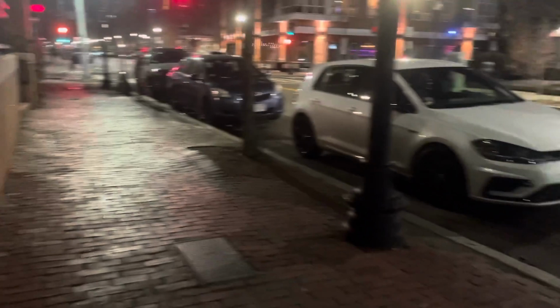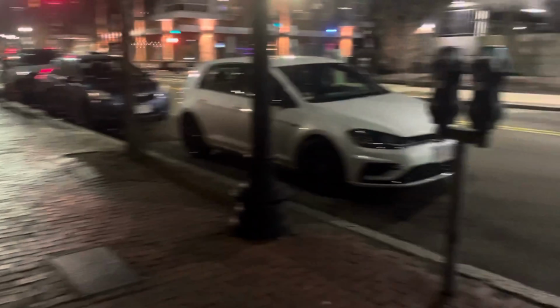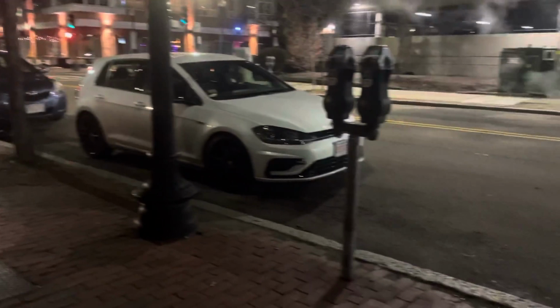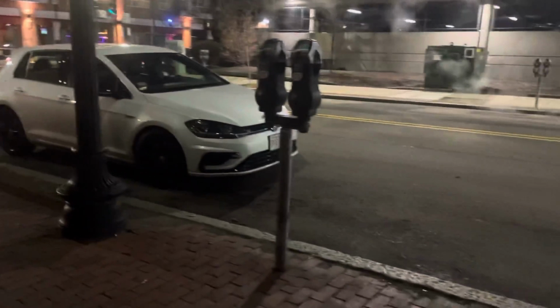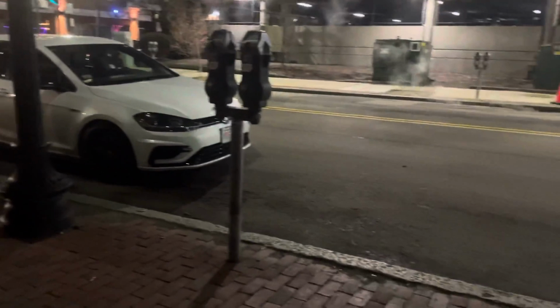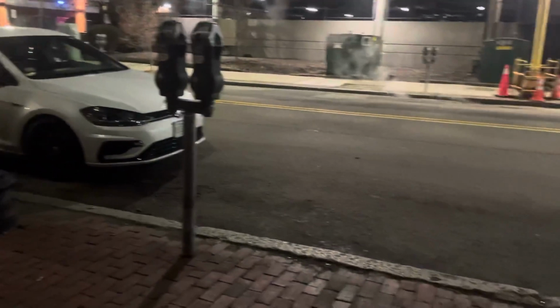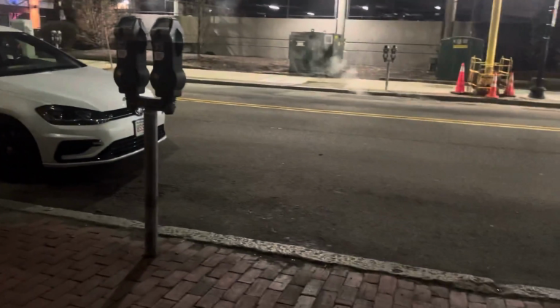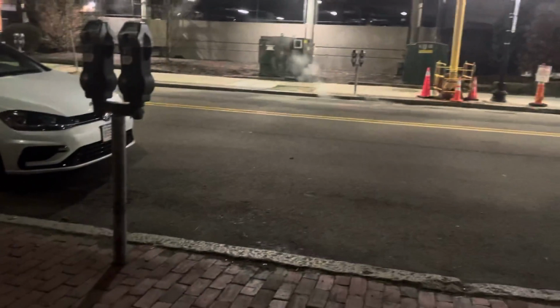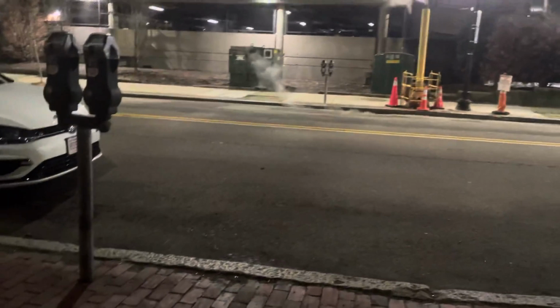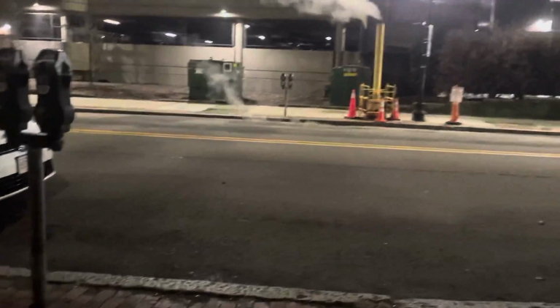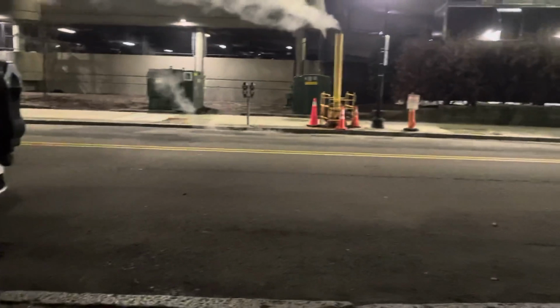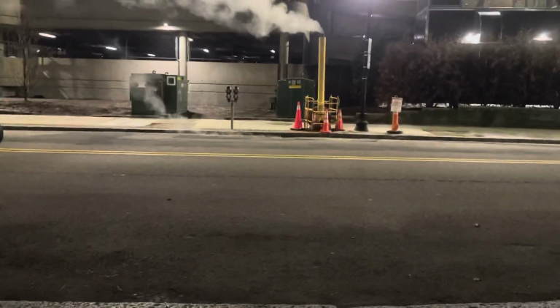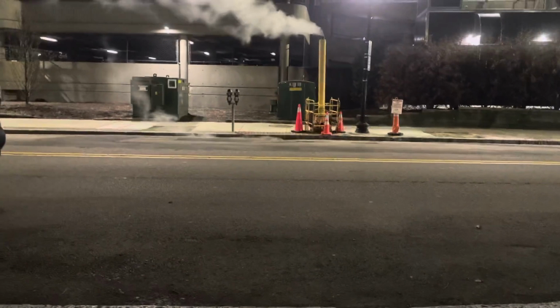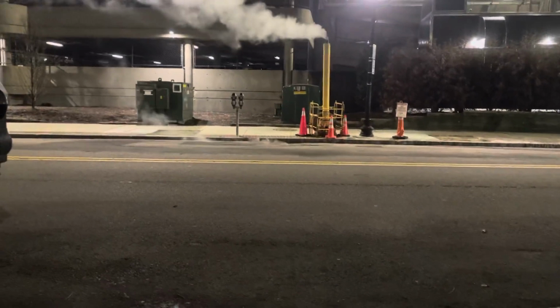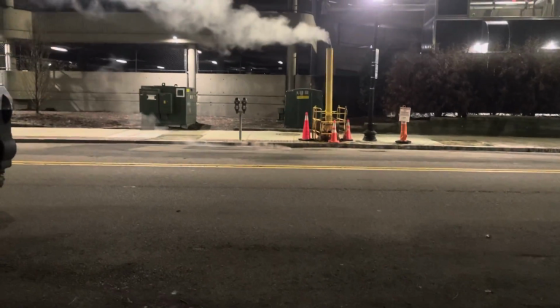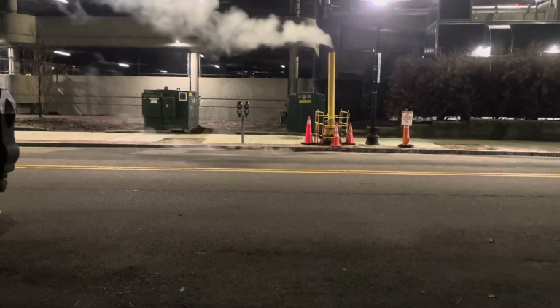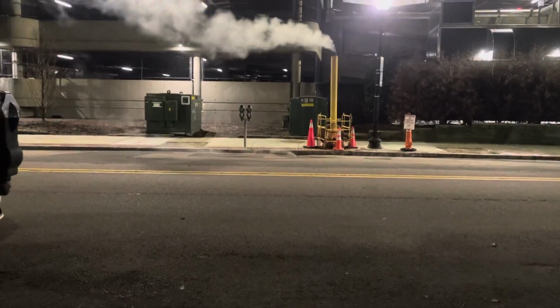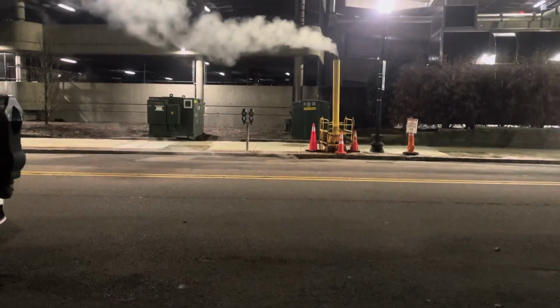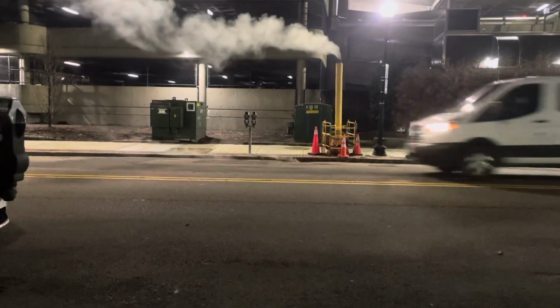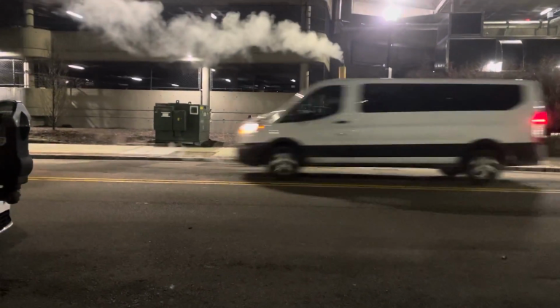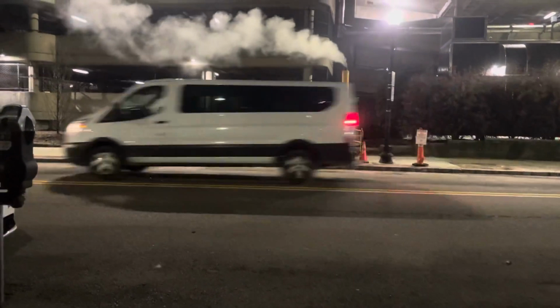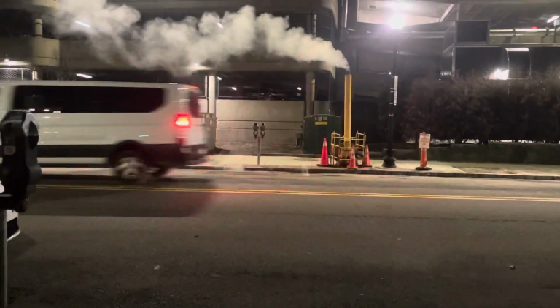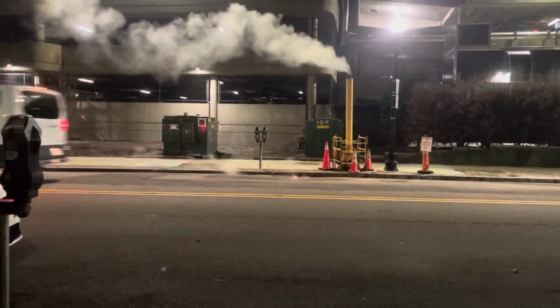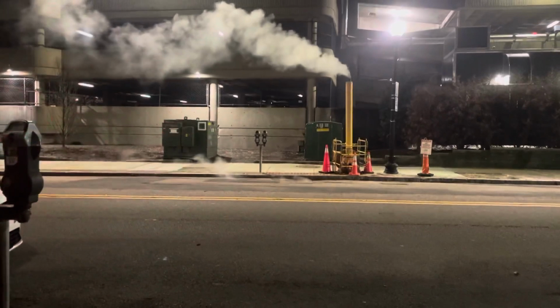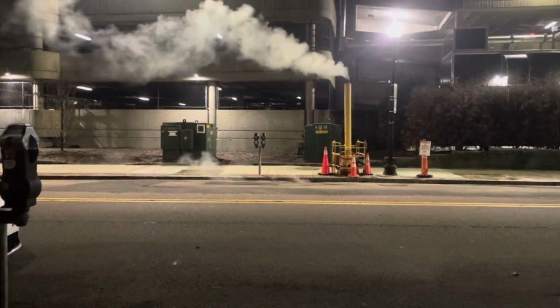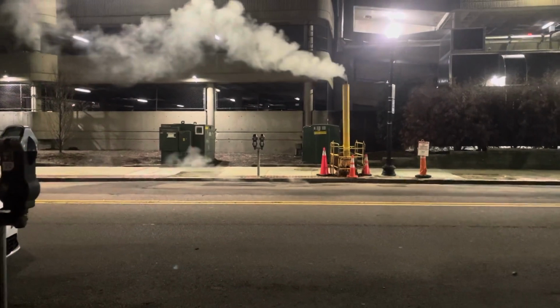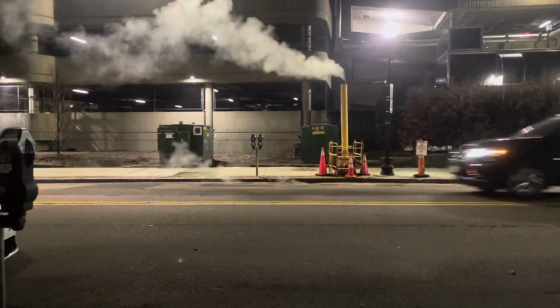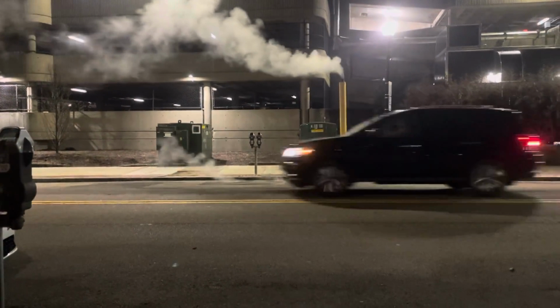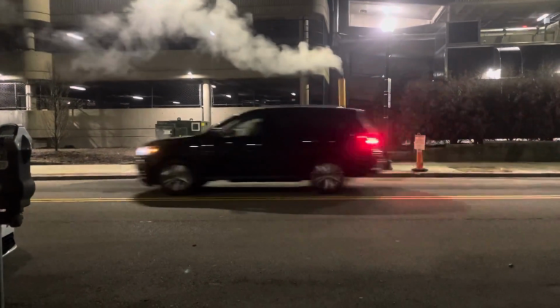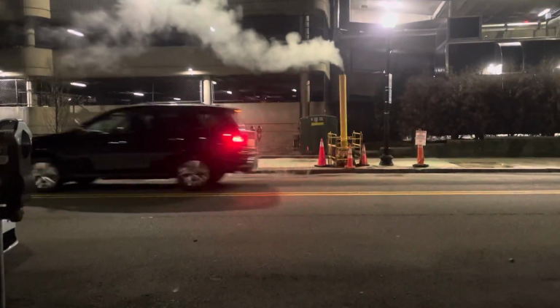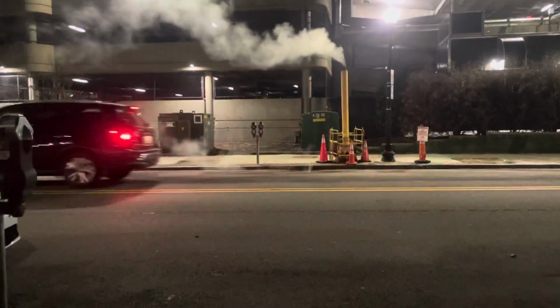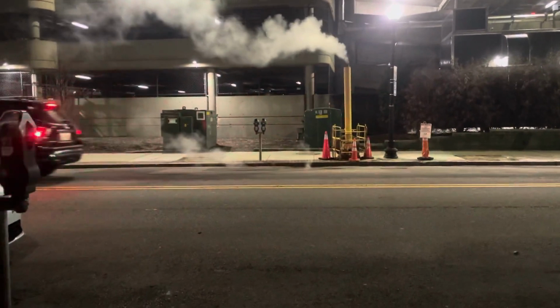We got something coming in hot — it's like a Ford, maybe a 1500 workman doing... one transit, Ford Transit. I can't tell that one just yet.